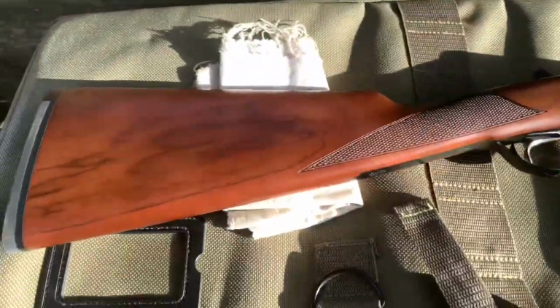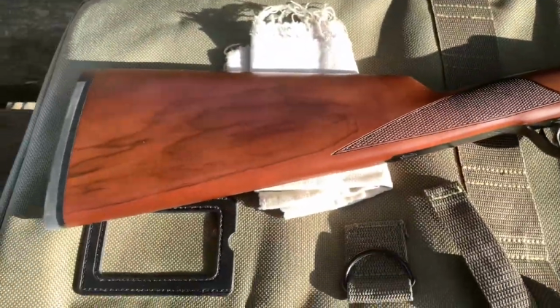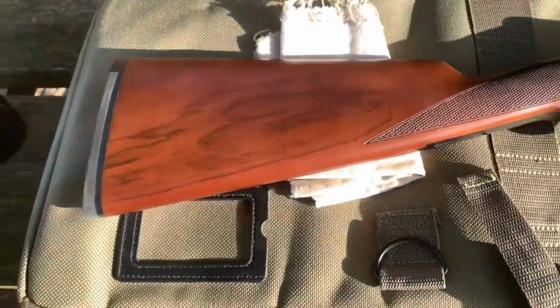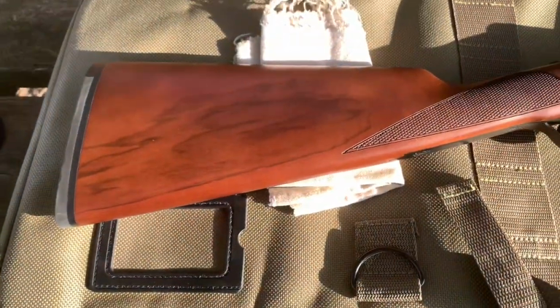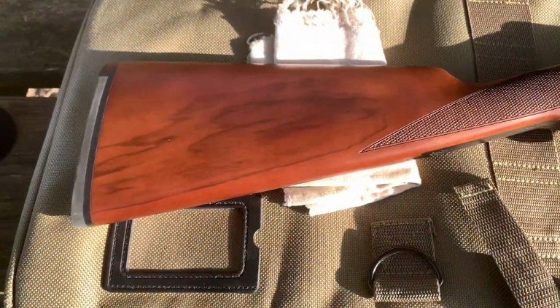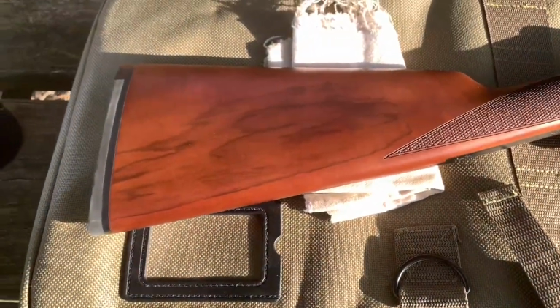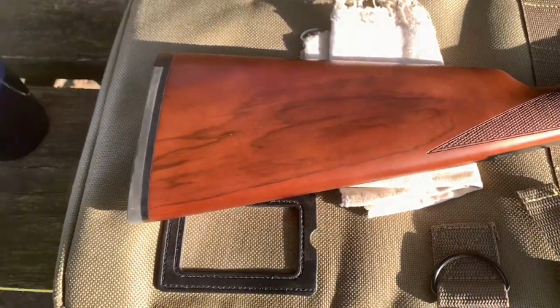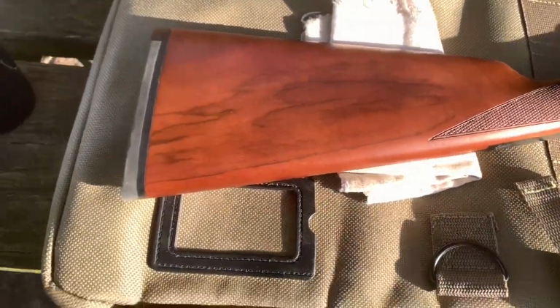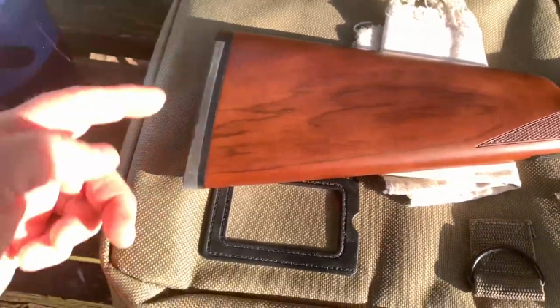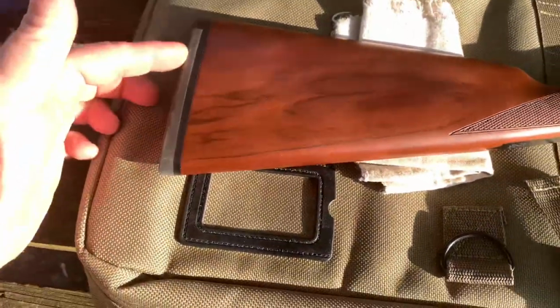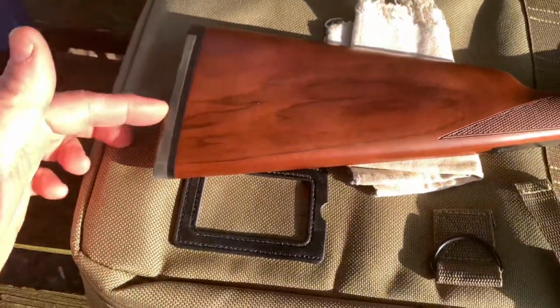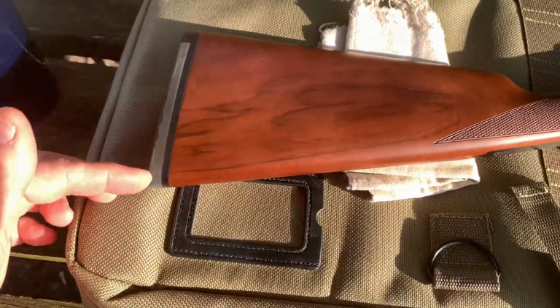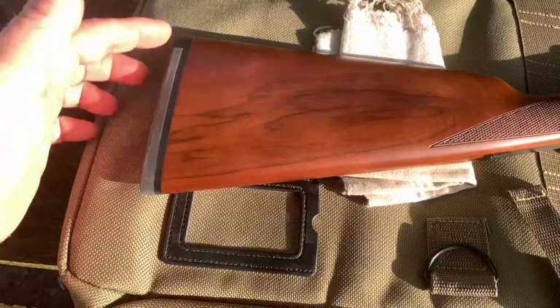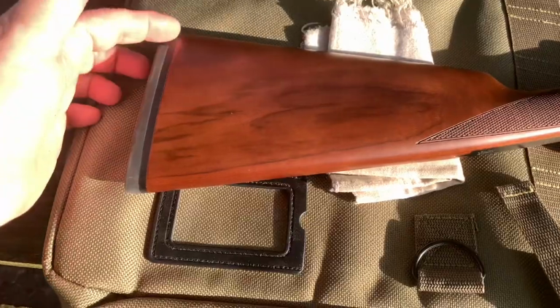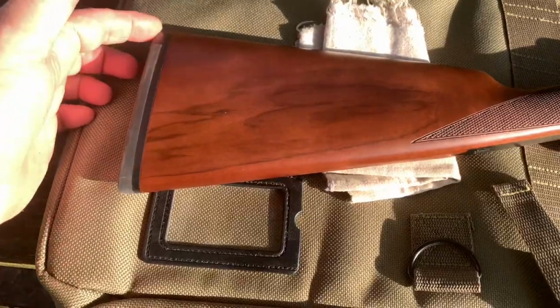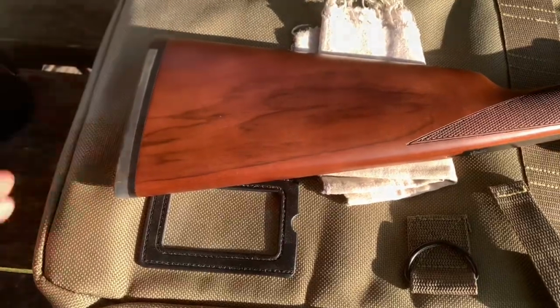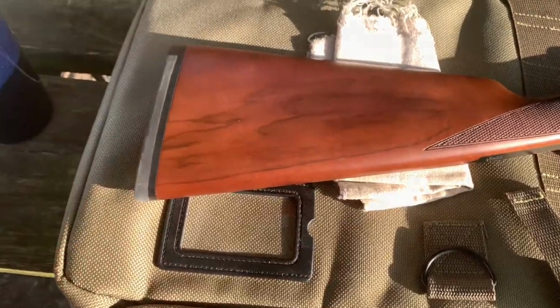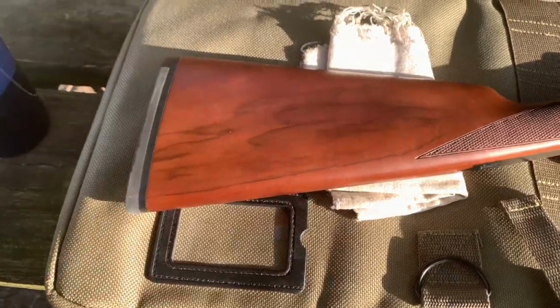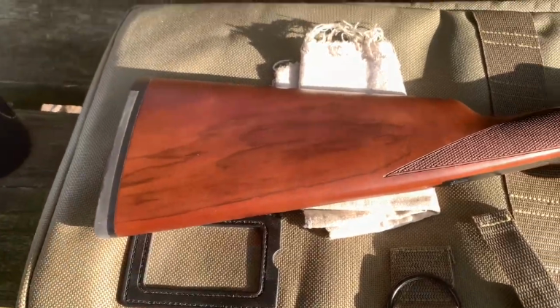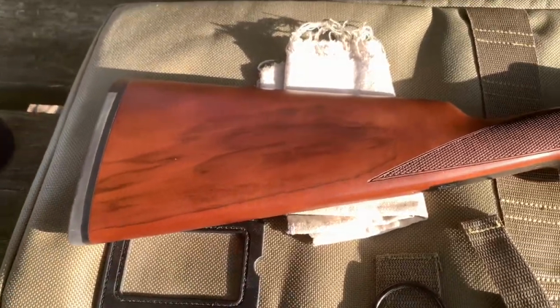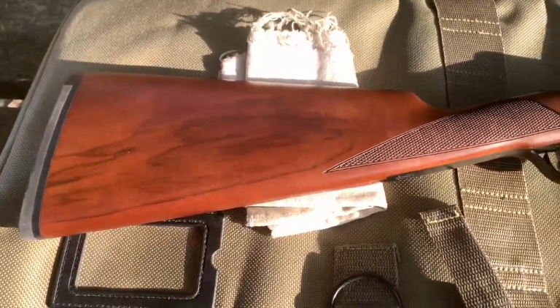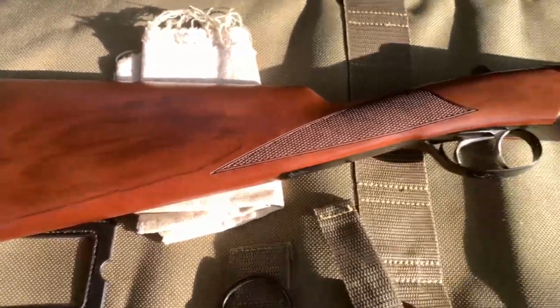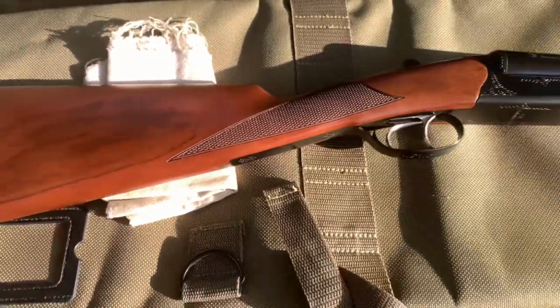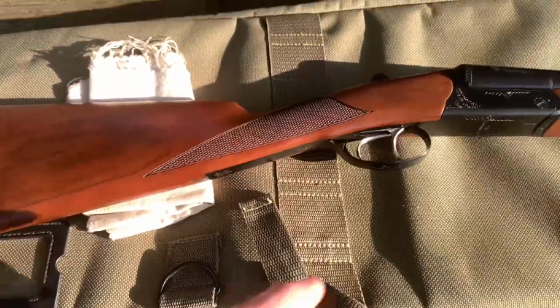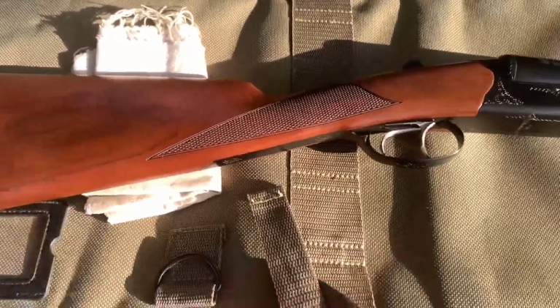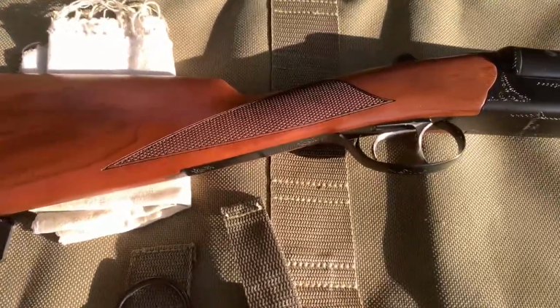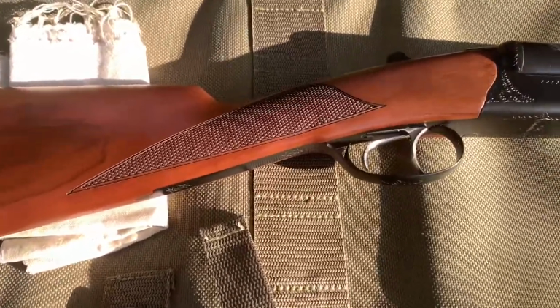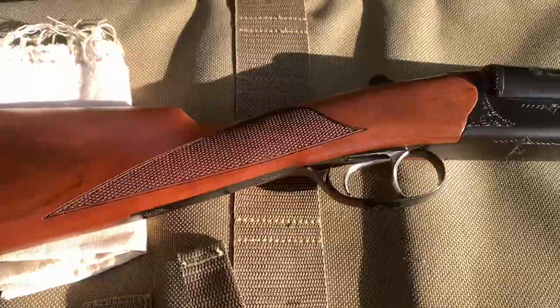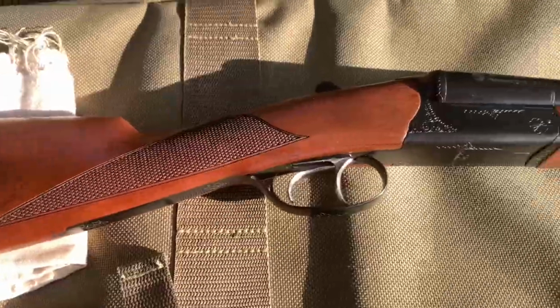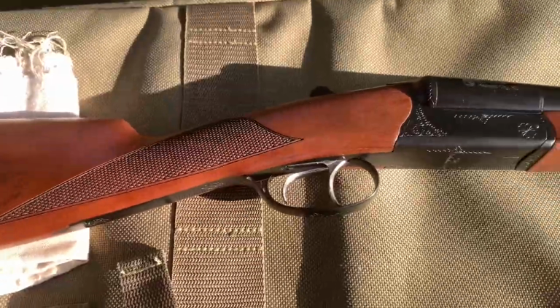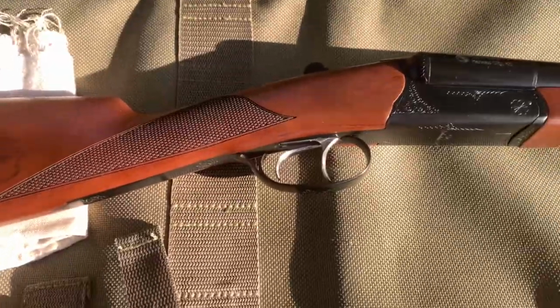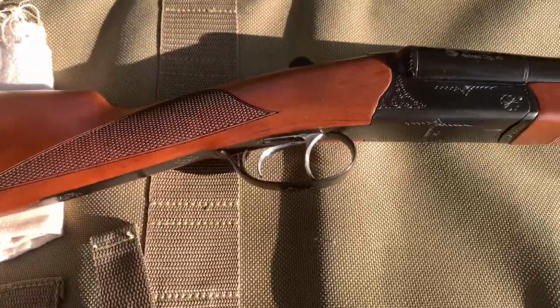Here's the rubber butt pad and there's just plastic on the end of the stock, which I like. And the fine checkering work on the stock.